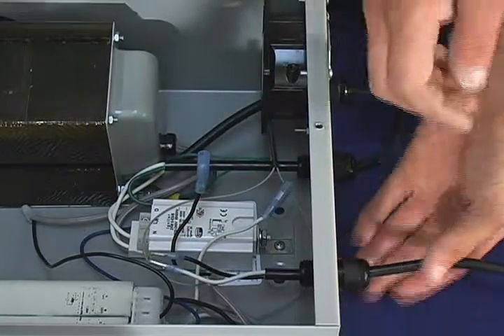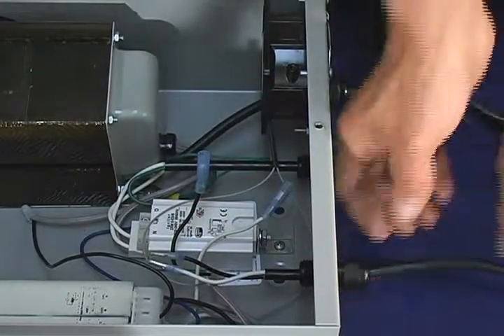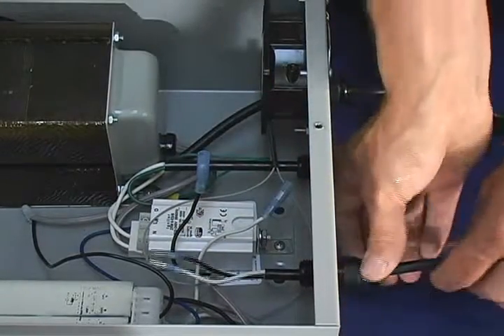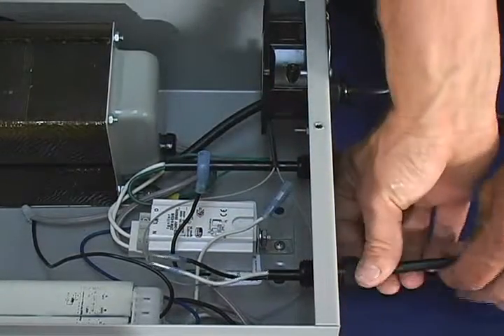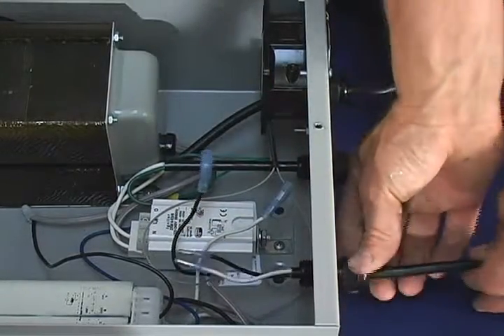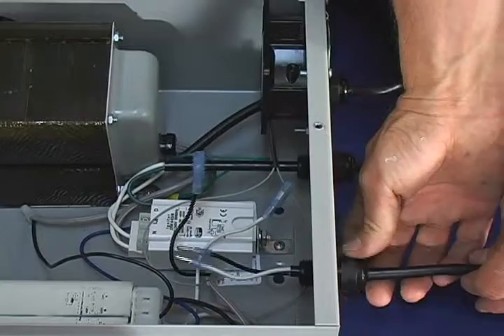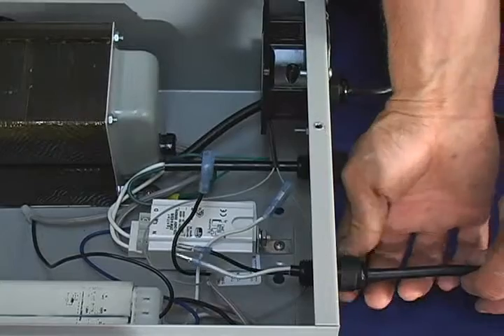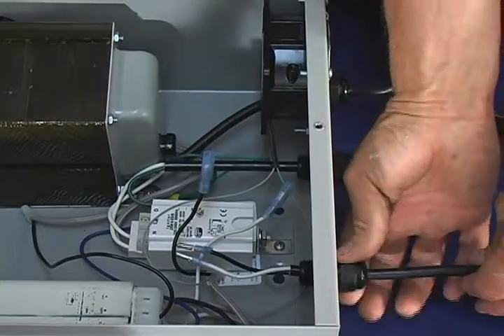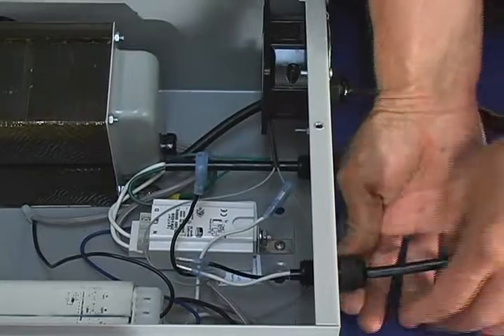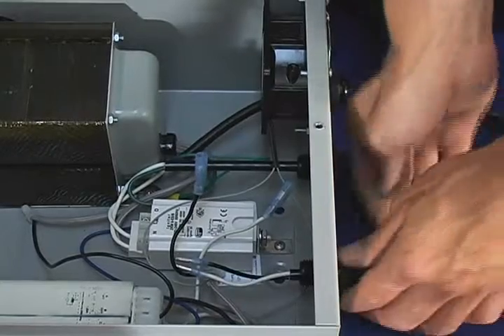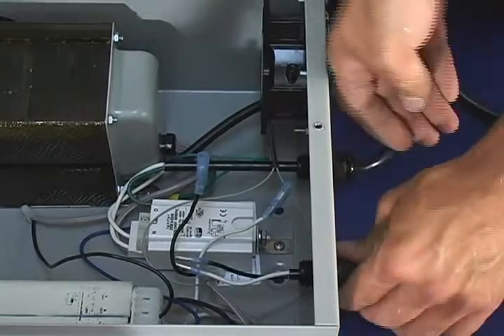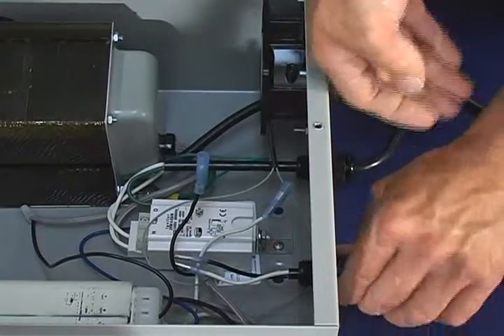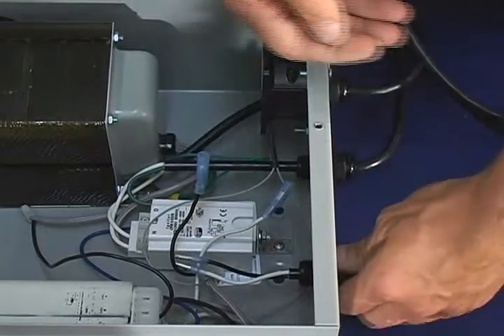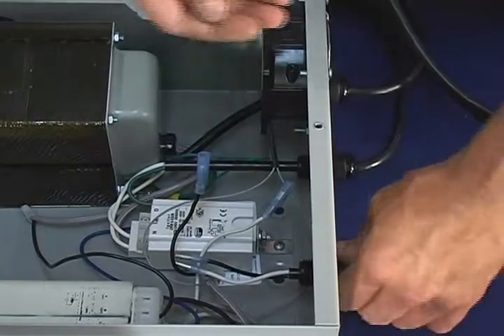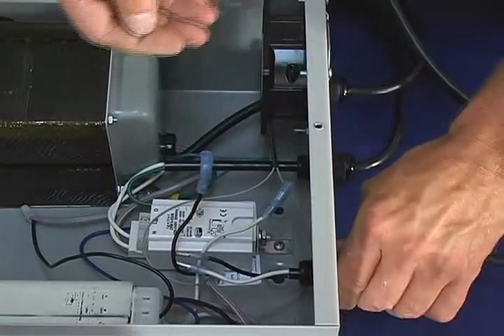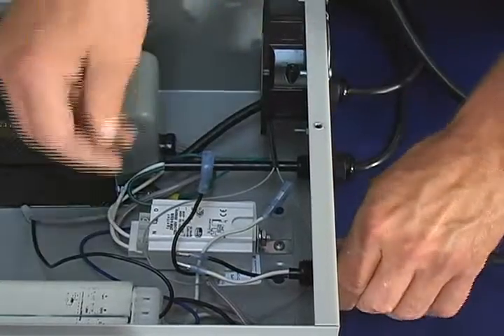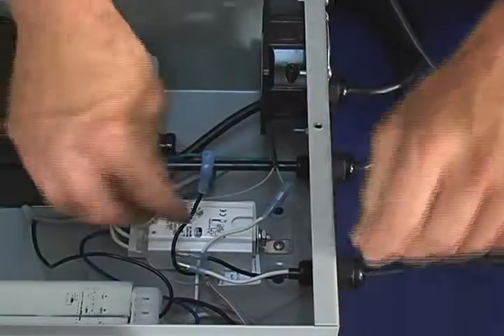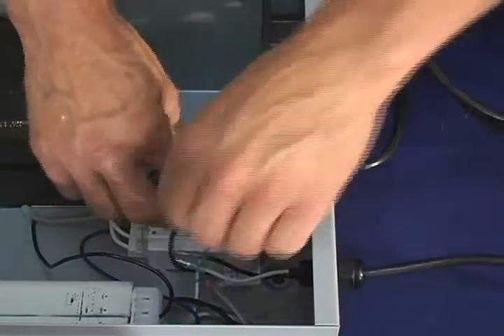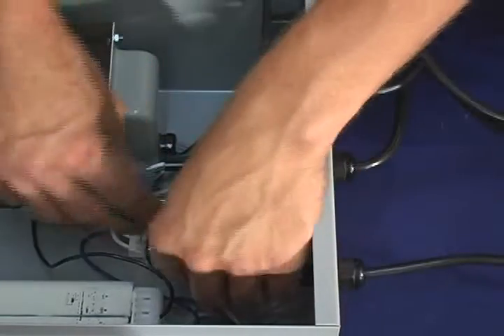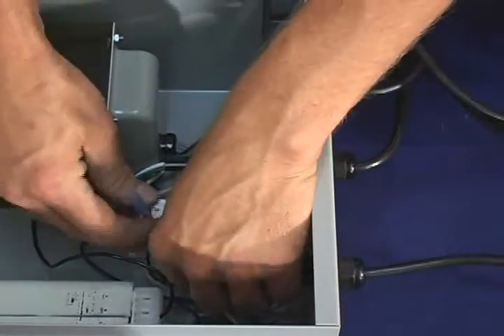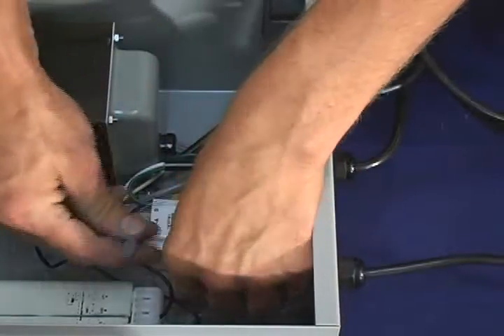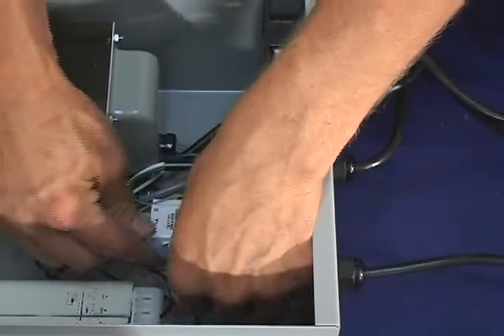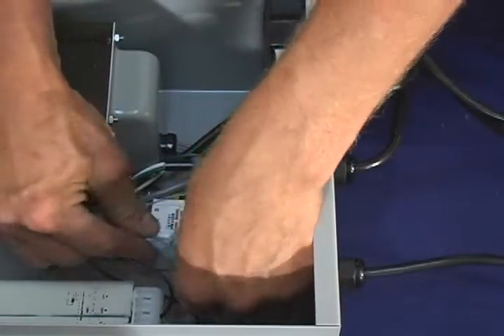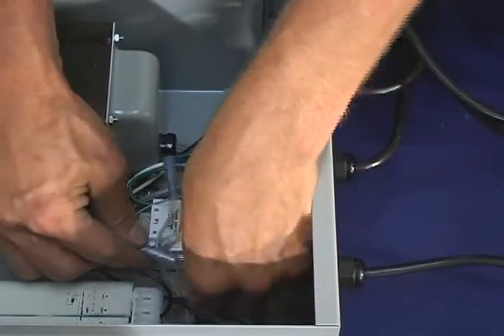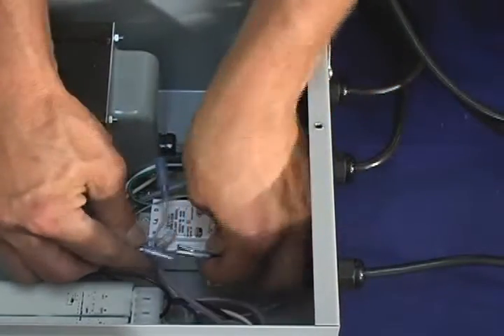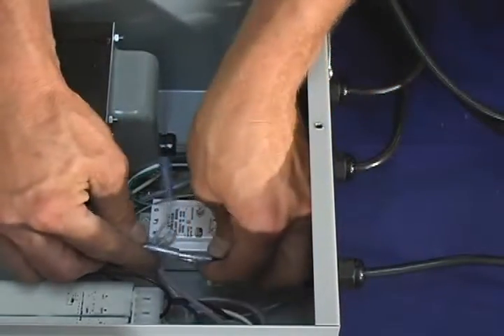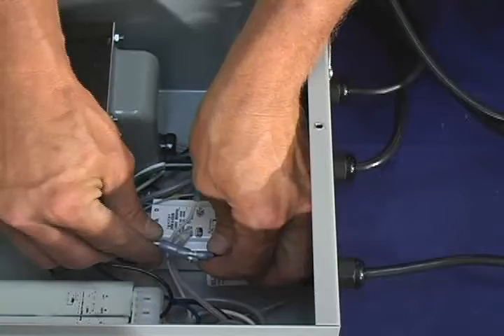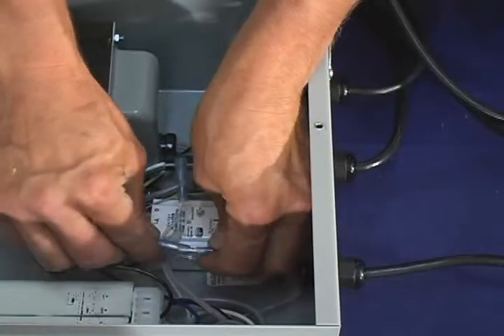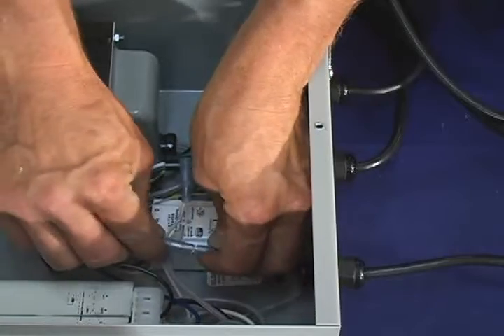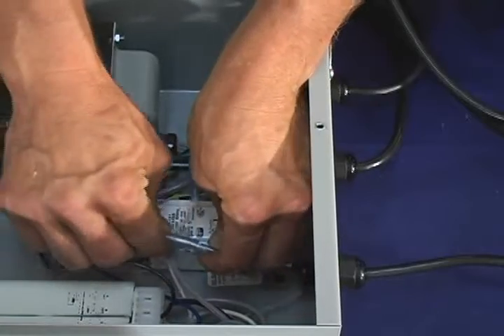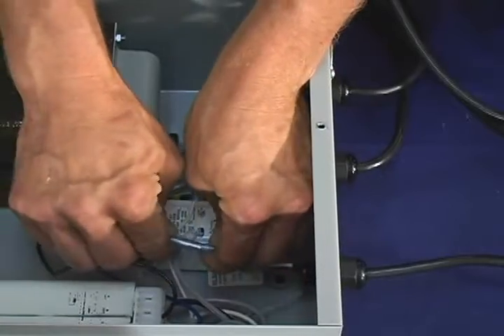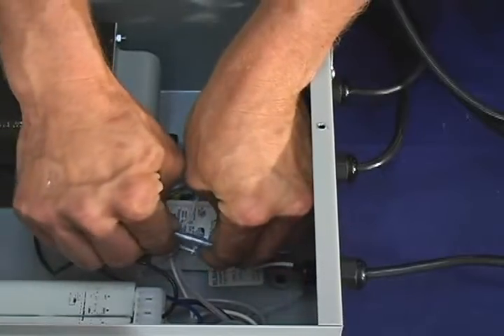Then tighten the Davis connector. Now attach the filaments to the connectors.